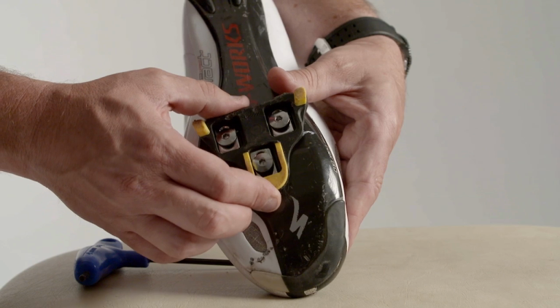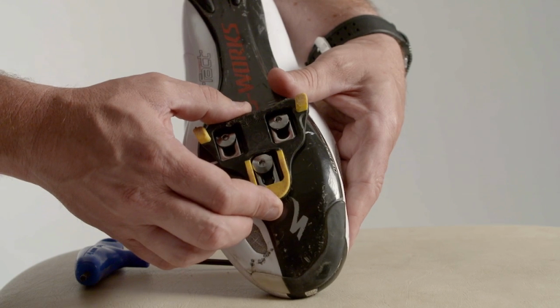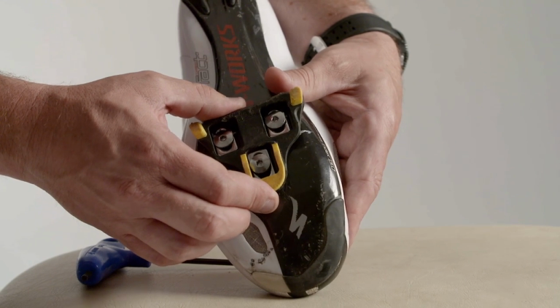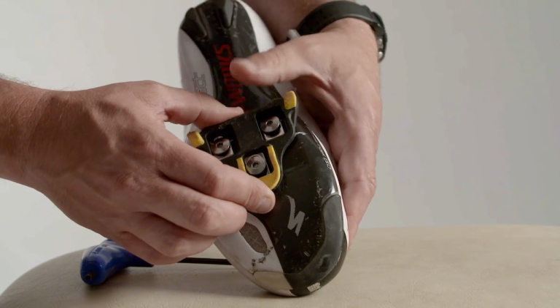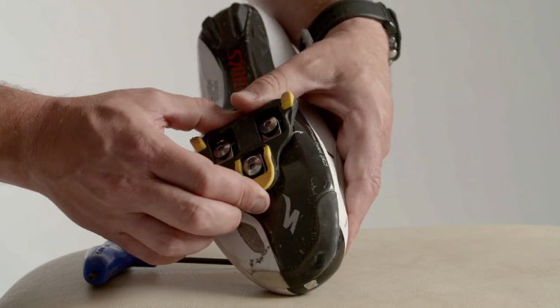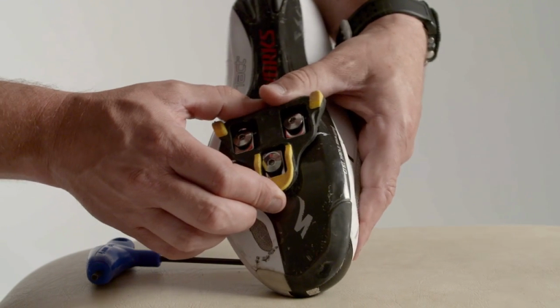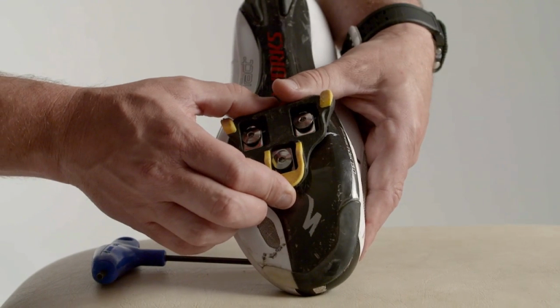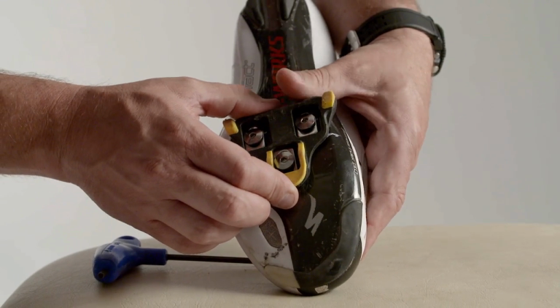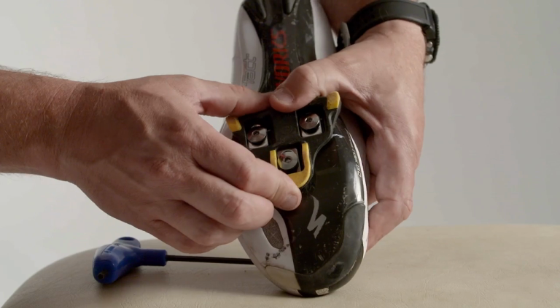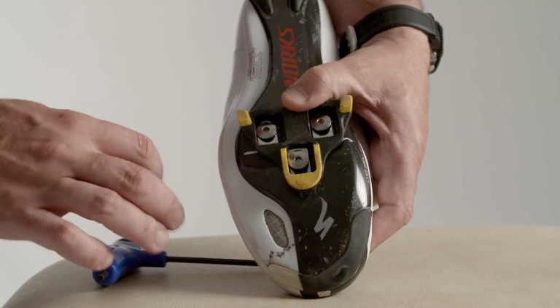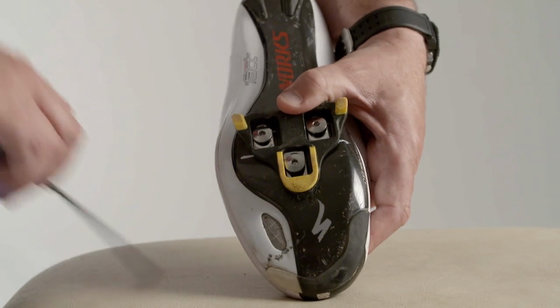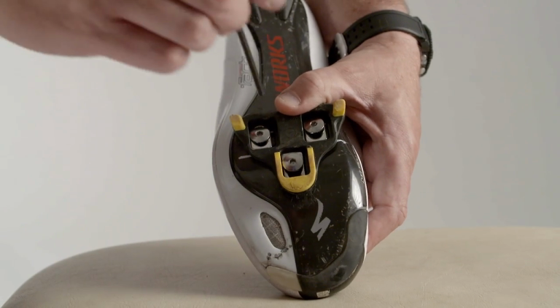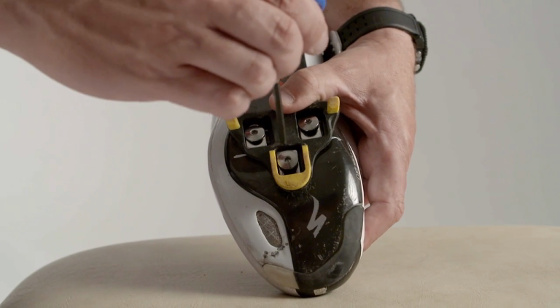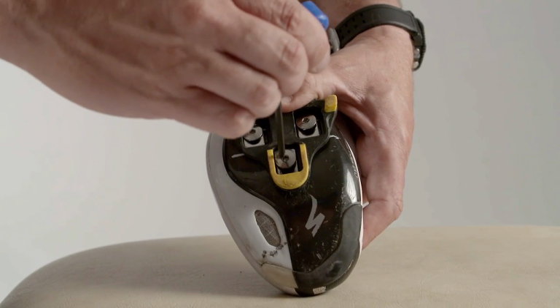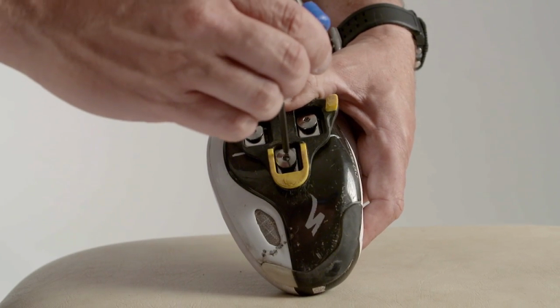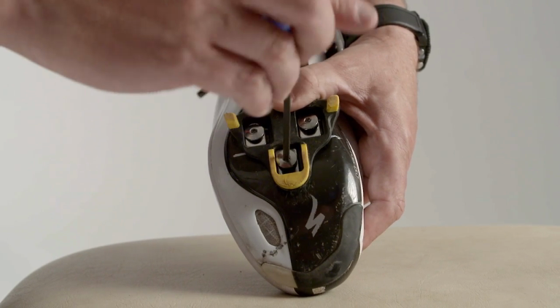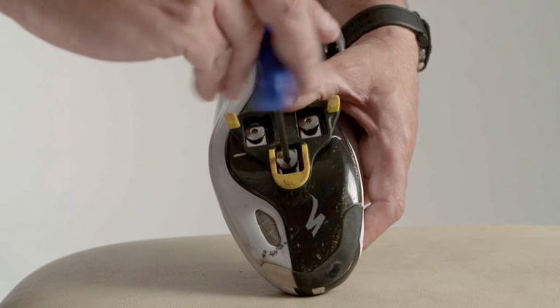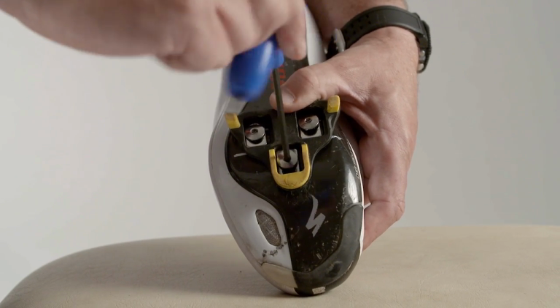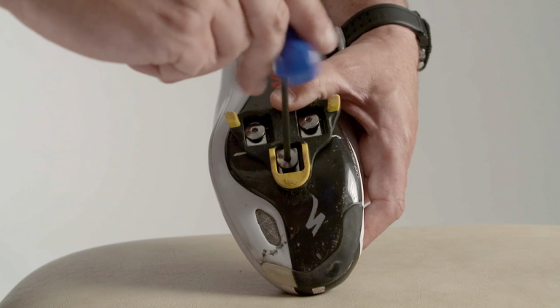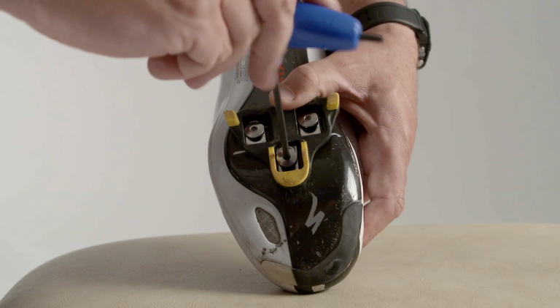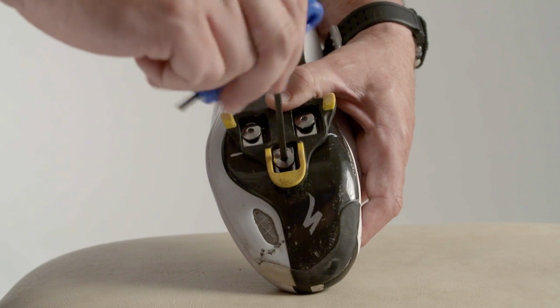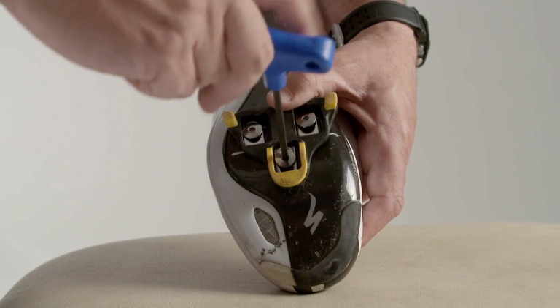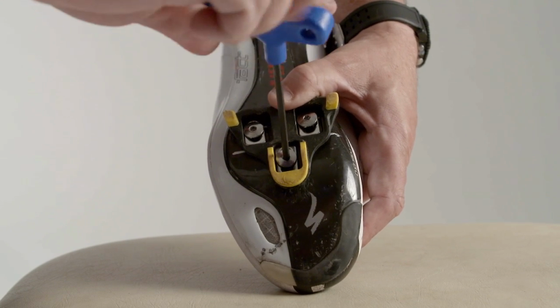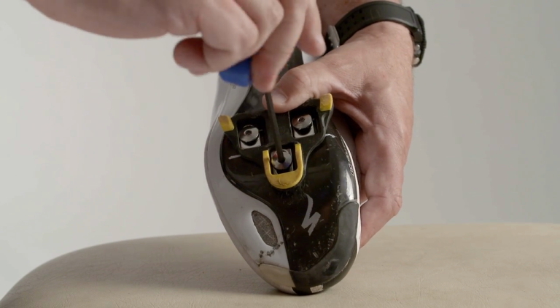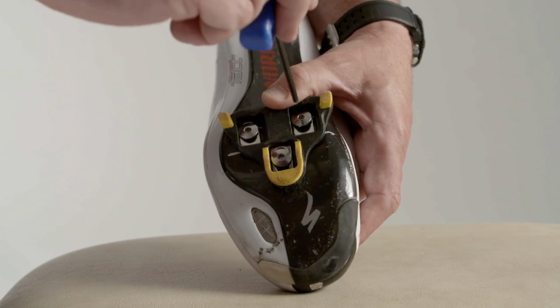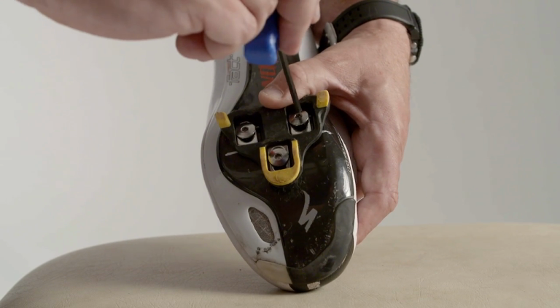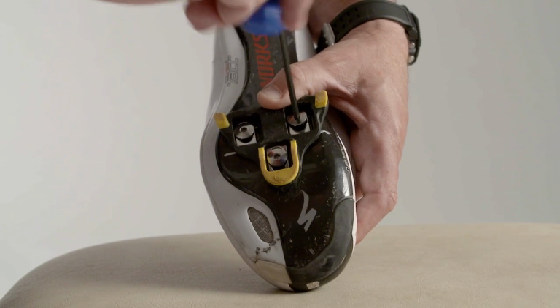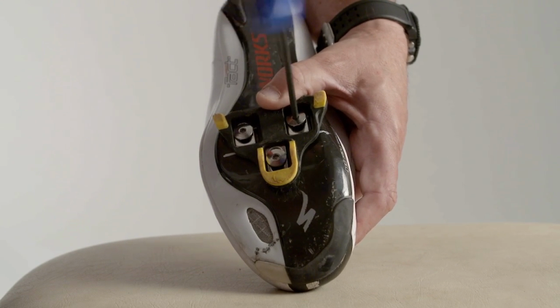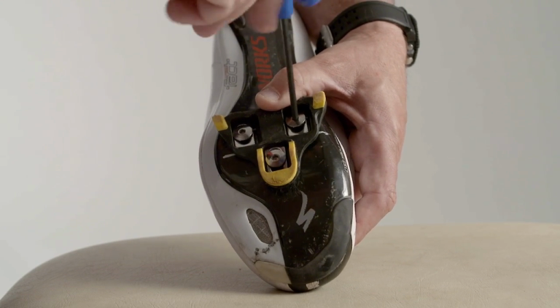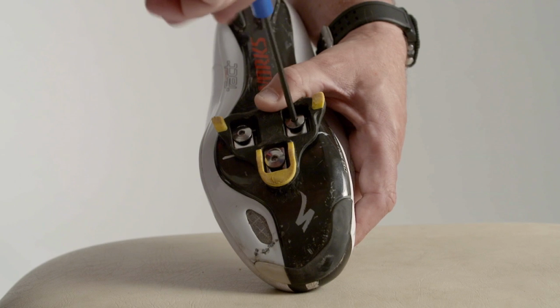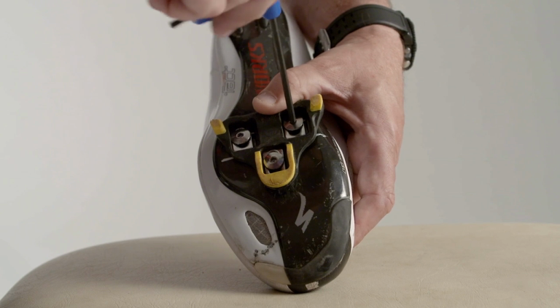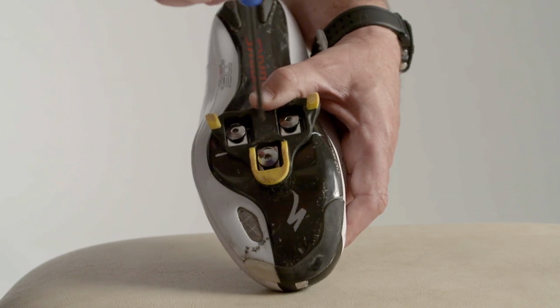Once you know the fore and aft position, if you position the cleat in the middle of the shoe based on this, you'll have a neutral setup which is a good place for the majority of riders to start, especially if you've chosen cleats and pedals that offer a reasonable amount of float.